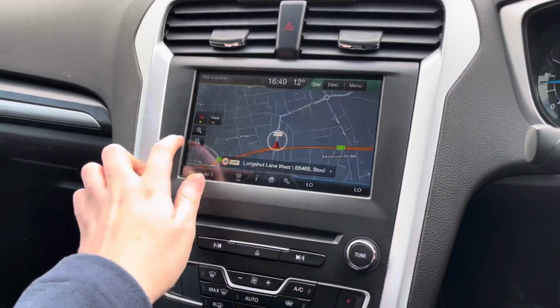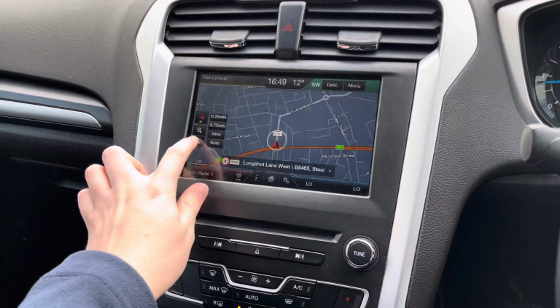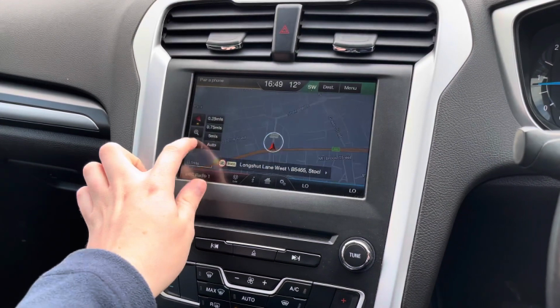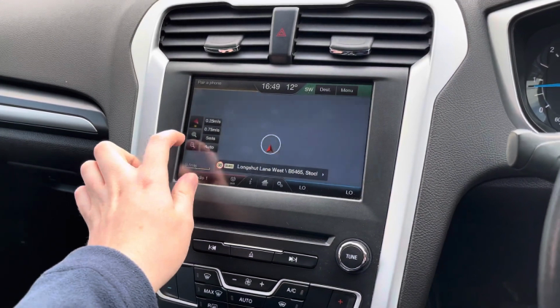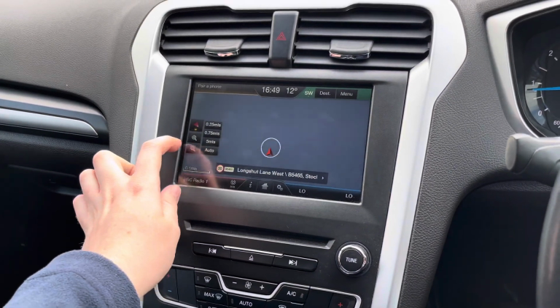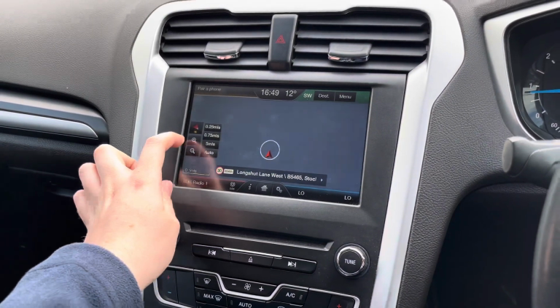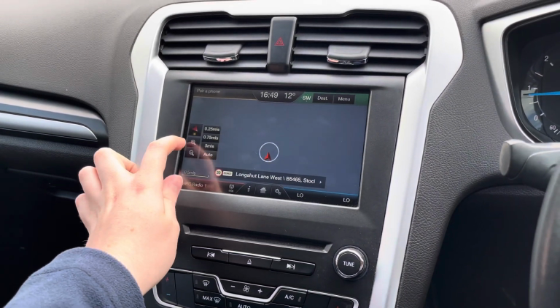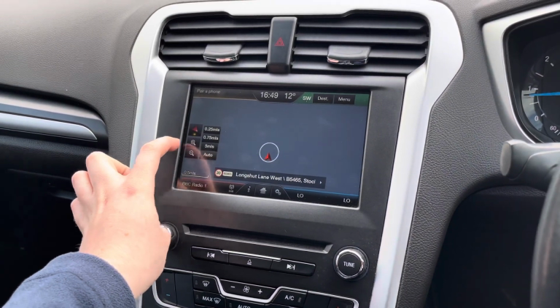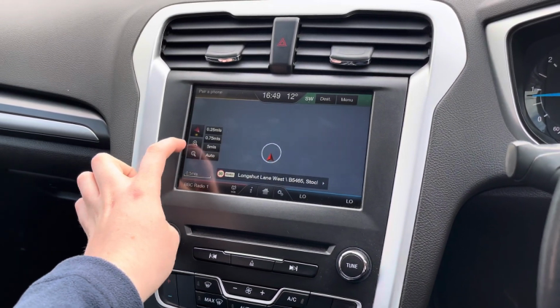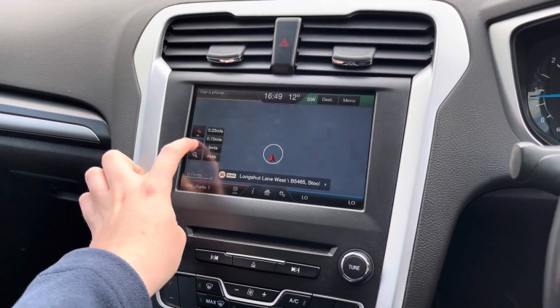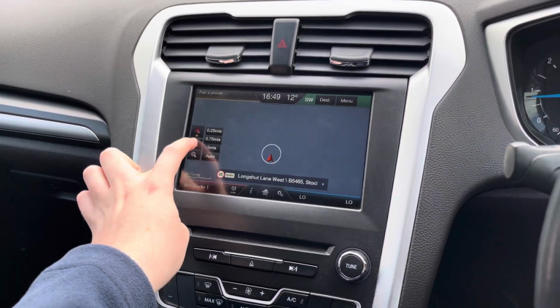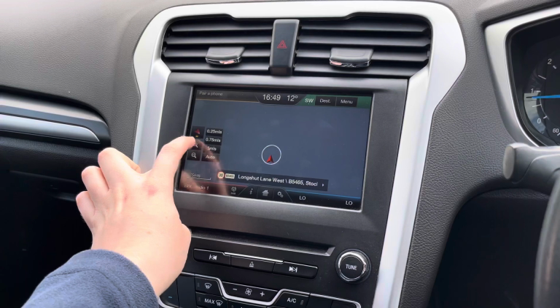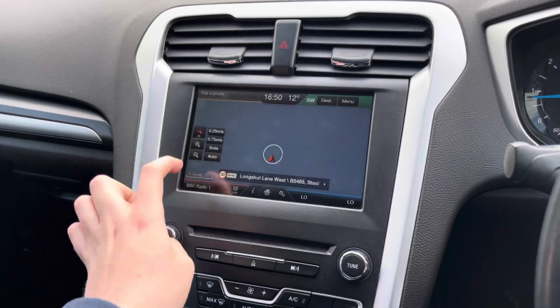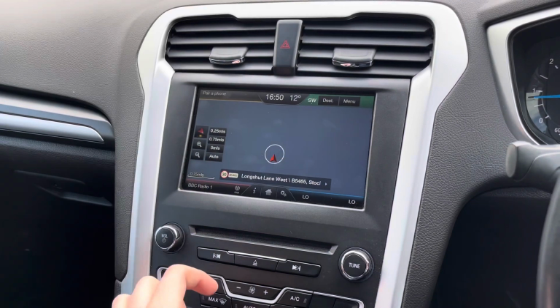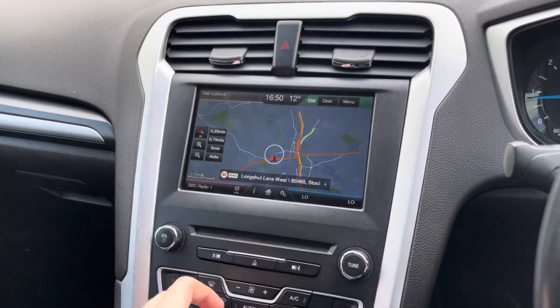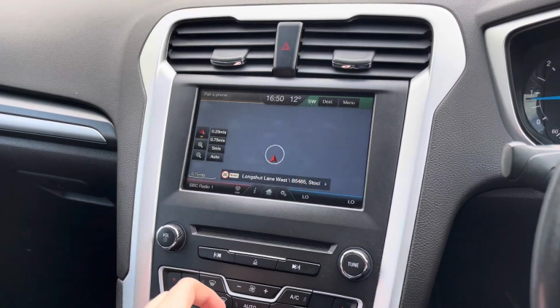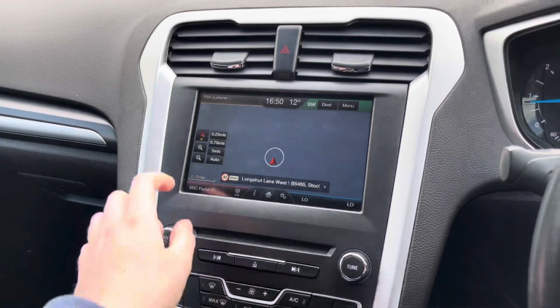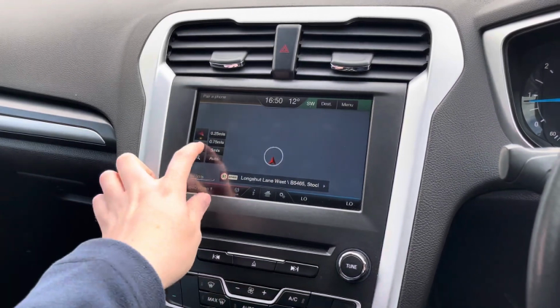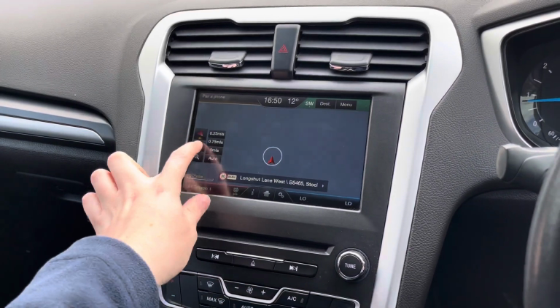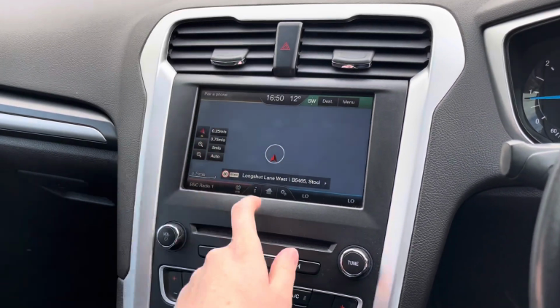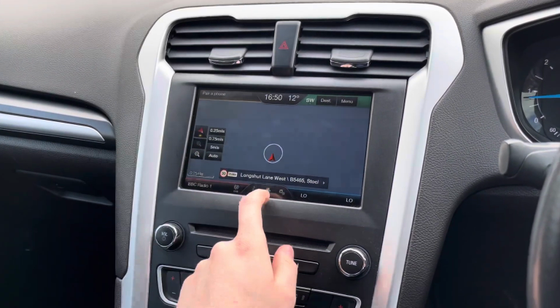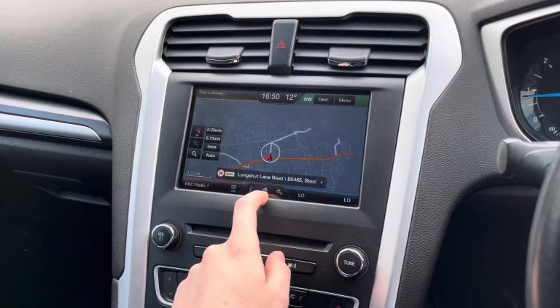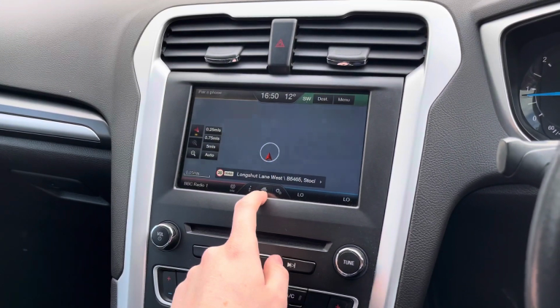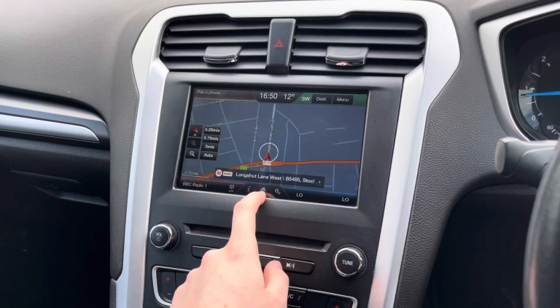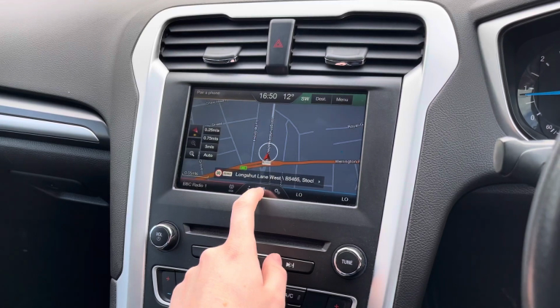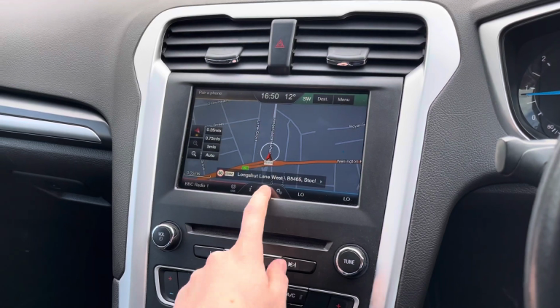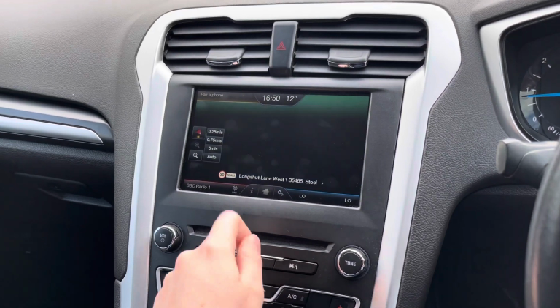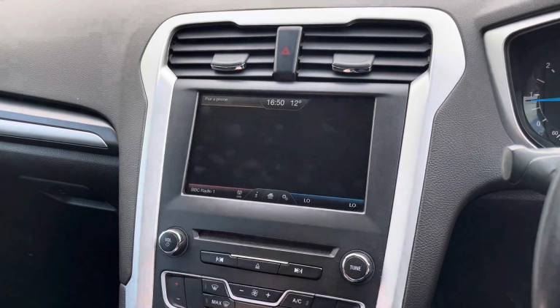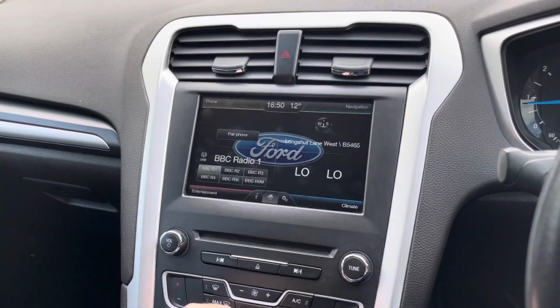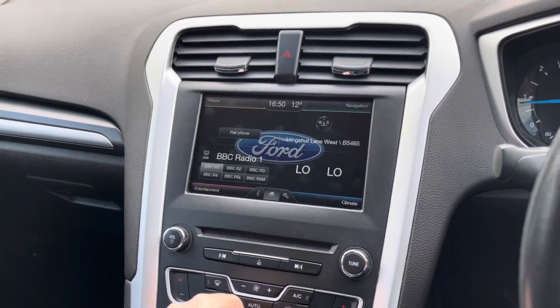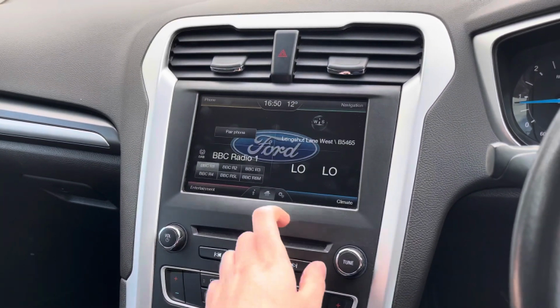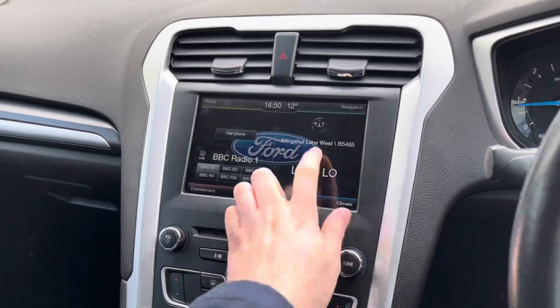The vehicle comes equipped with navigation so you can be sure you're never lost and can take this vehicle to all new destinations with ease. It provides very nice, clear, easy-to-follow guidance, and you can change the view using the plus and minus buttons to zoom in and out. It's got a very nice vibrant display.